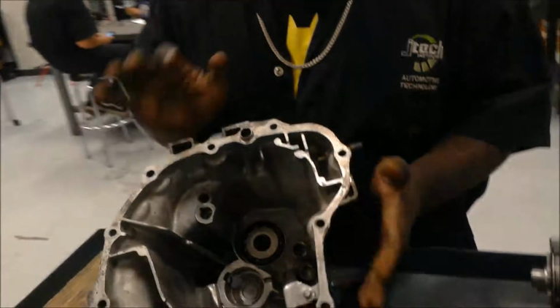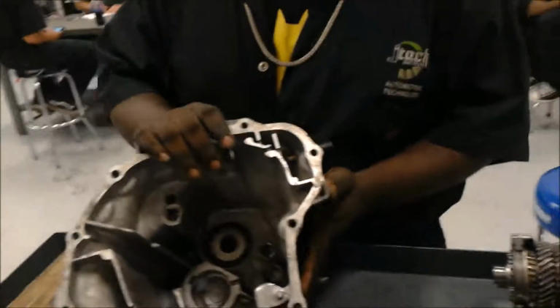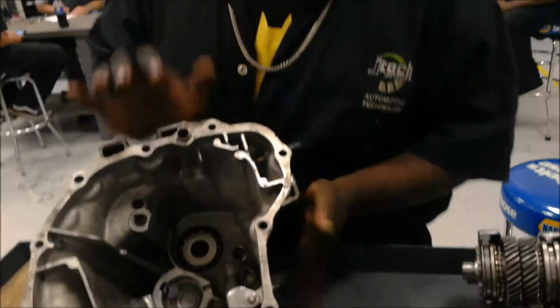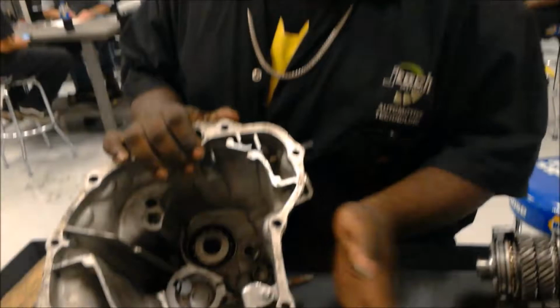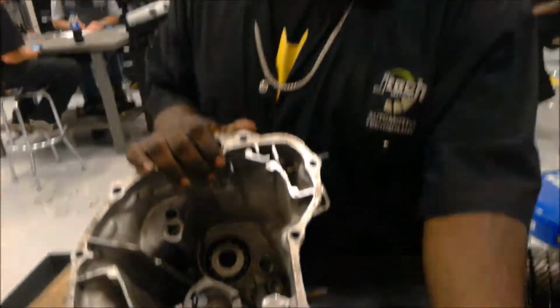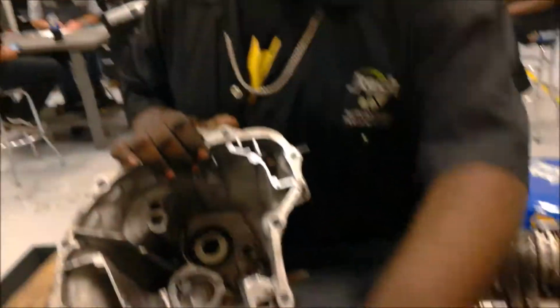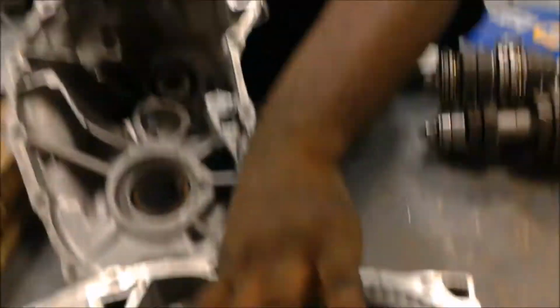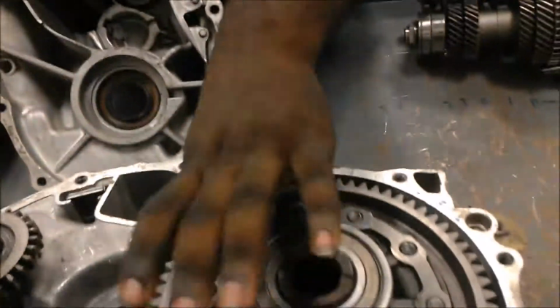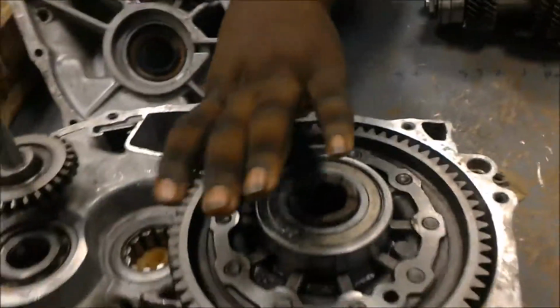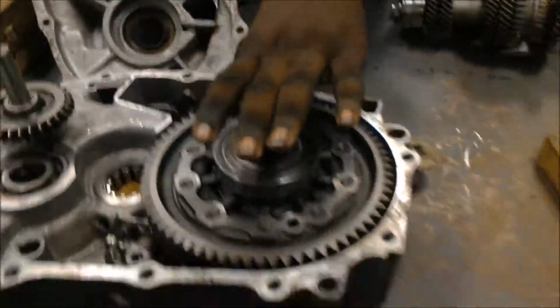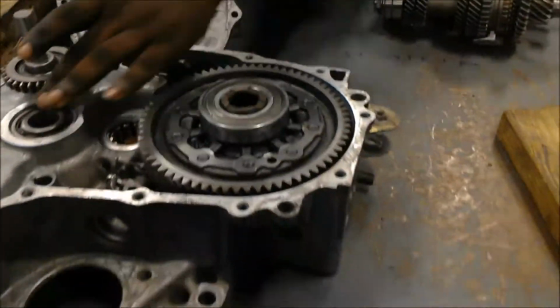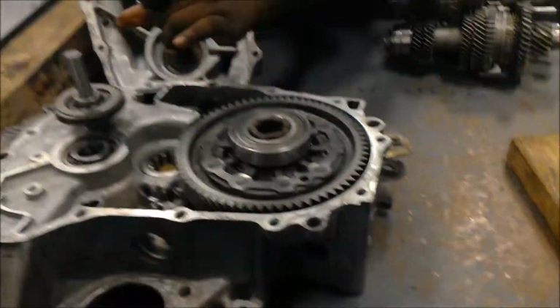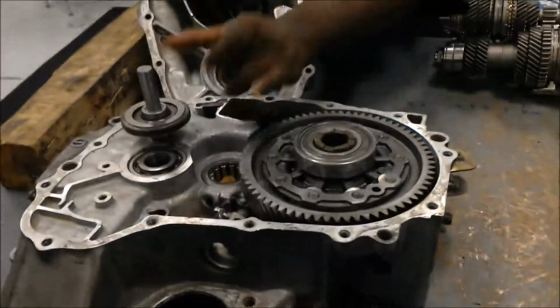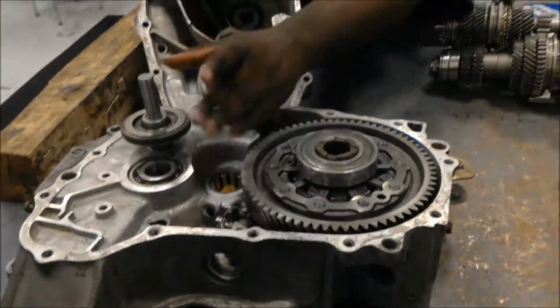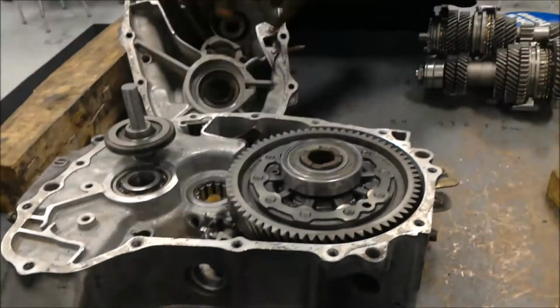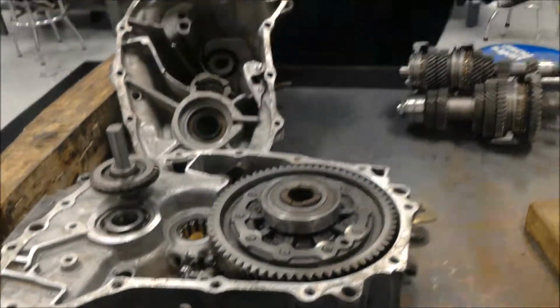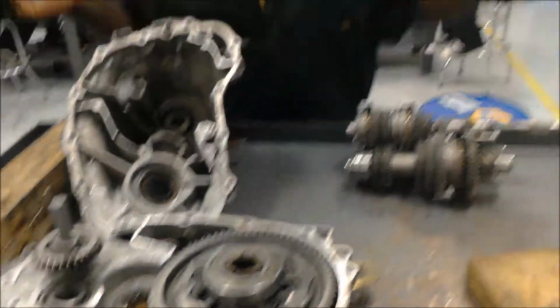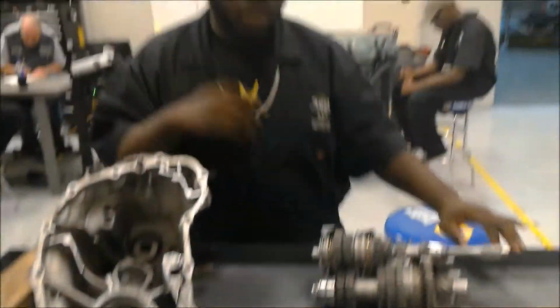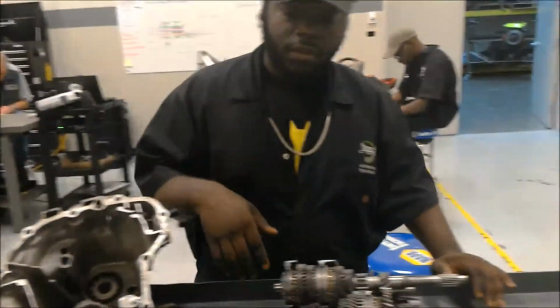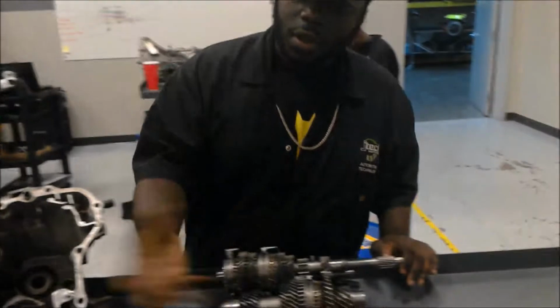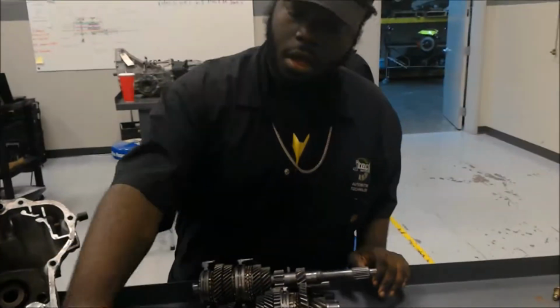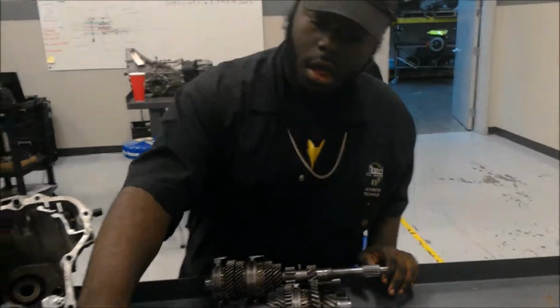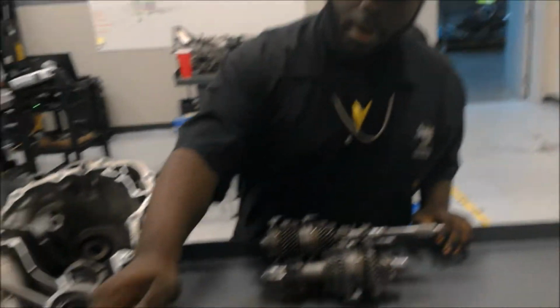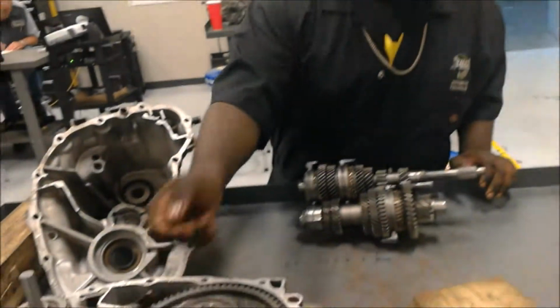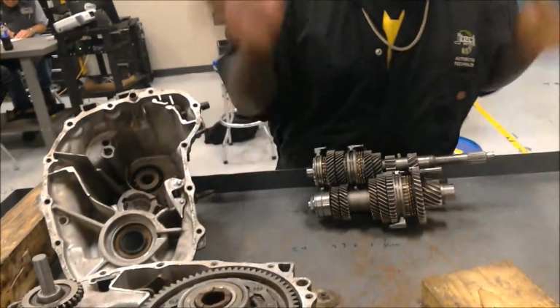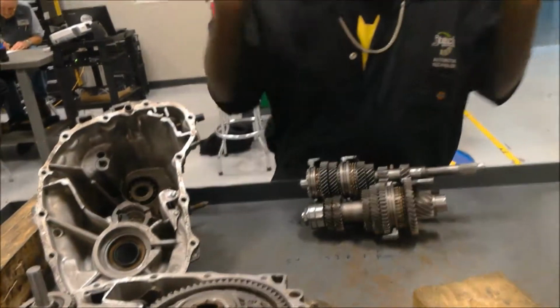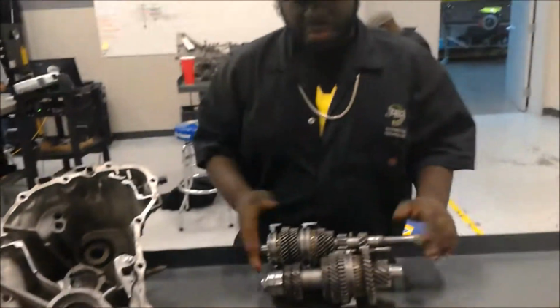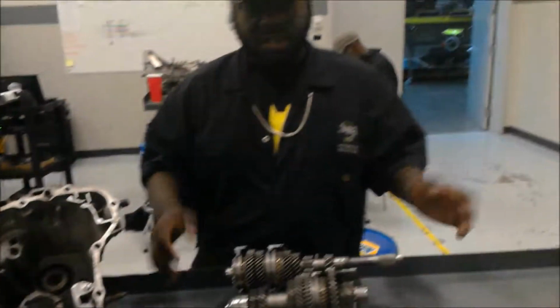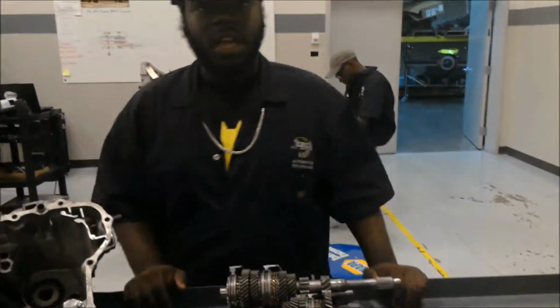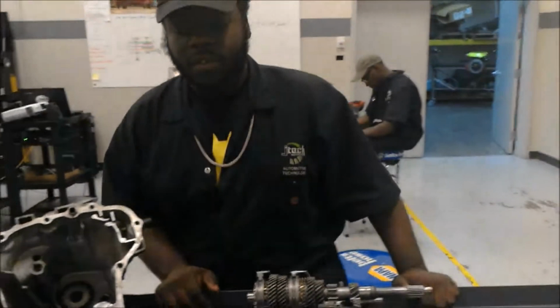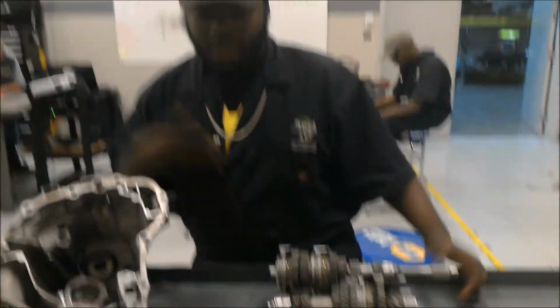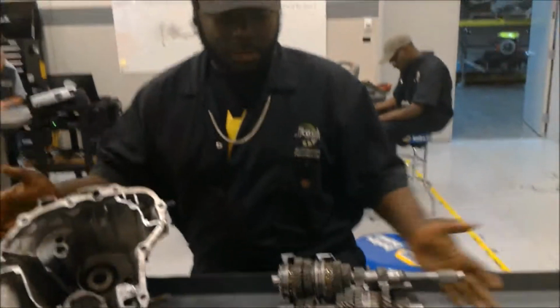Next, we have our front case, our second case which contains the ring gear and our reverse idler gear. So far, that's pretty much all we have right now, thank you for watching.